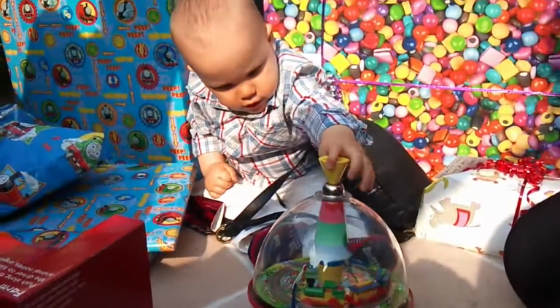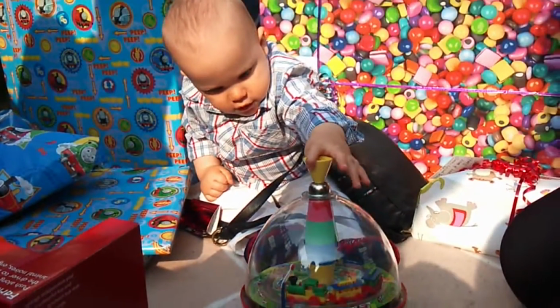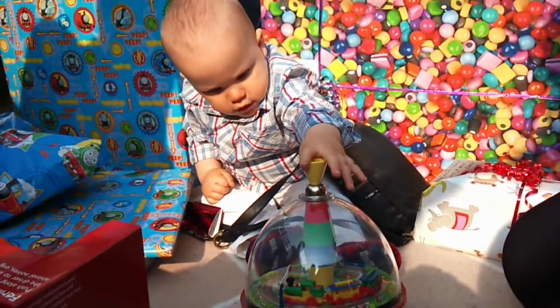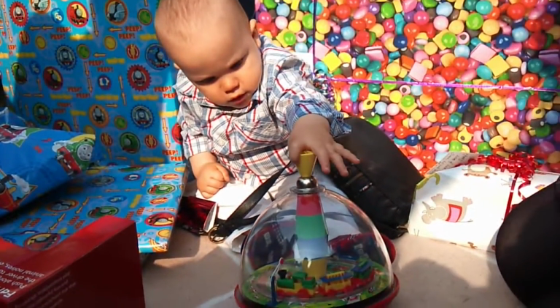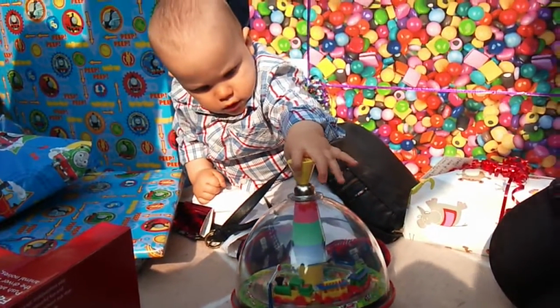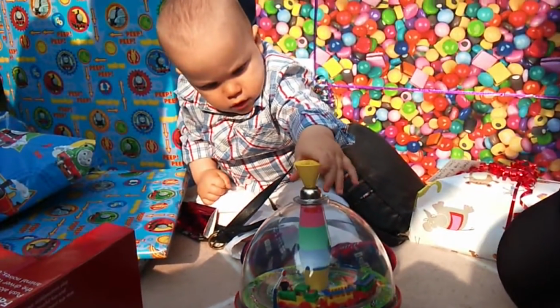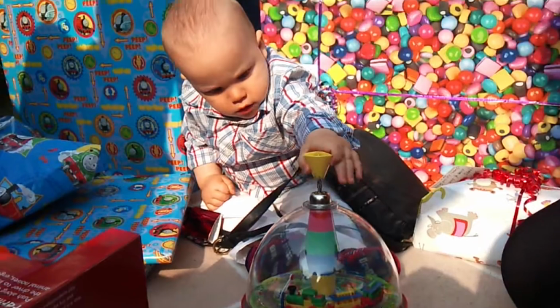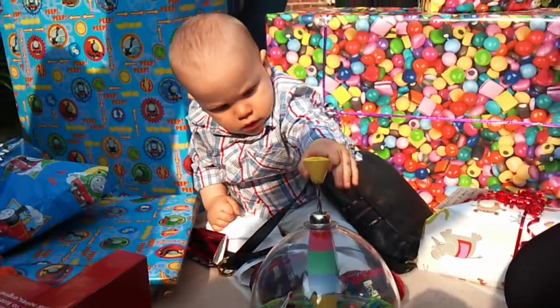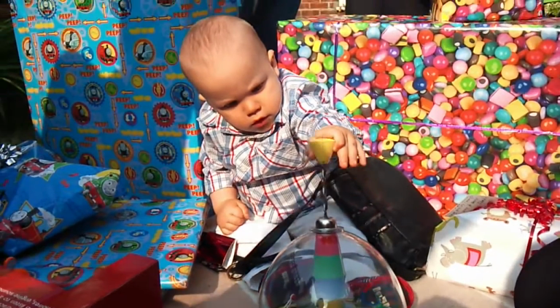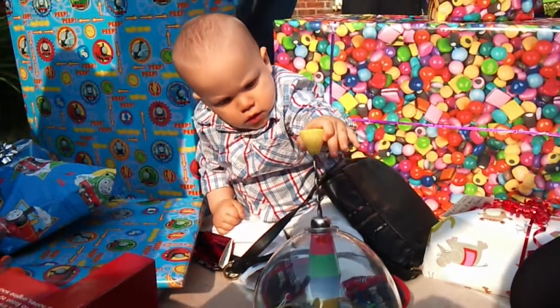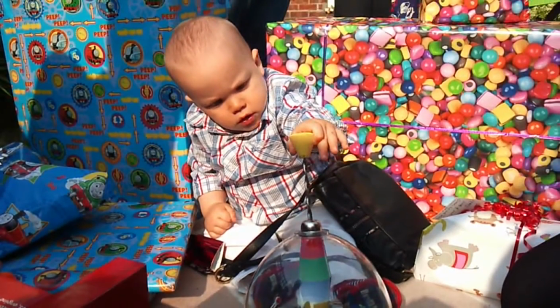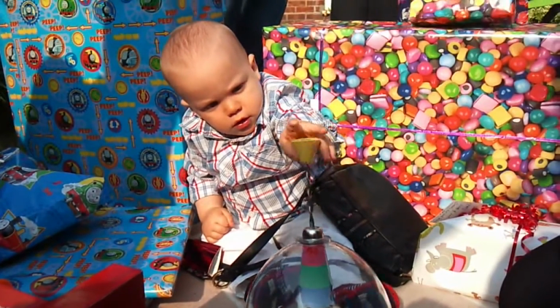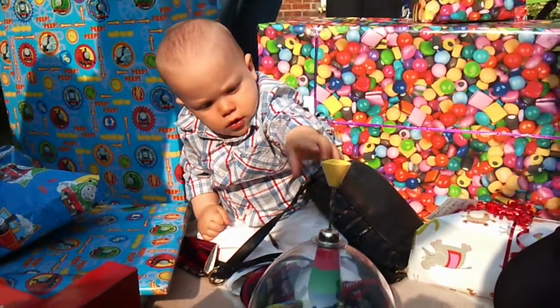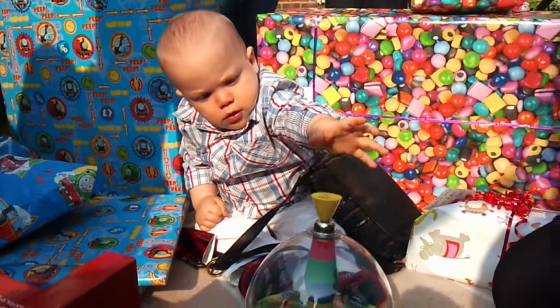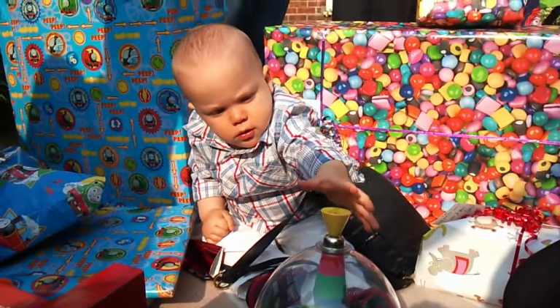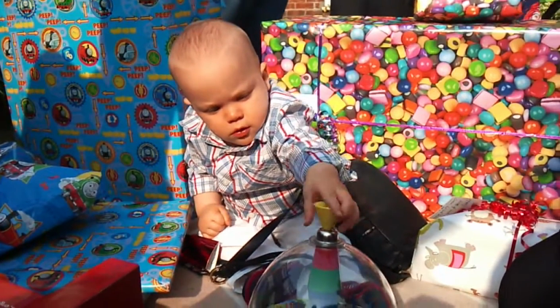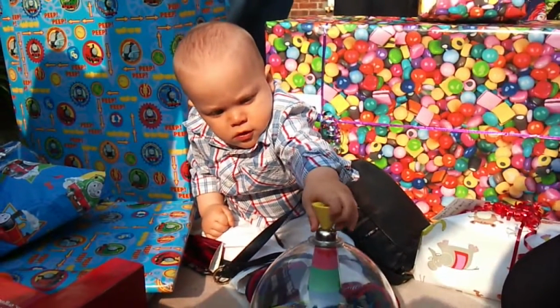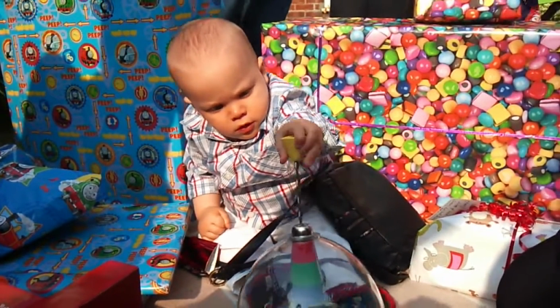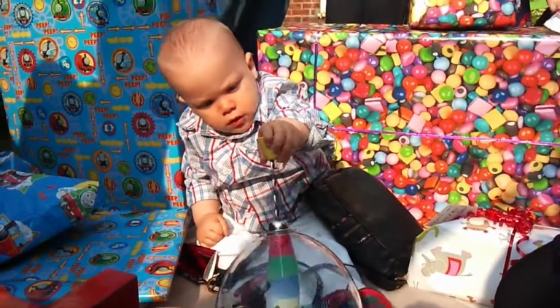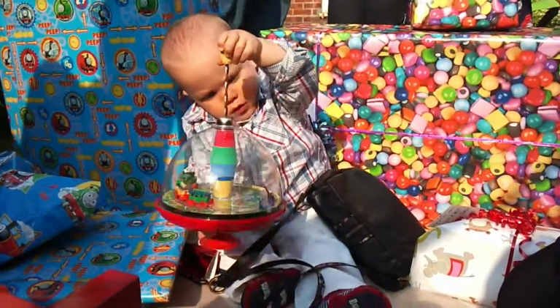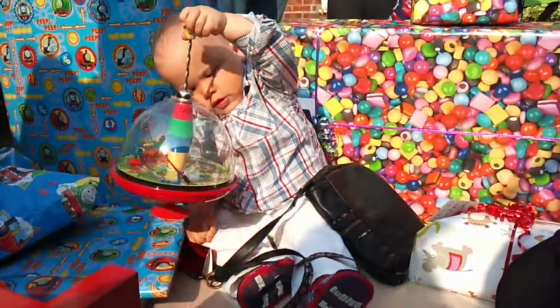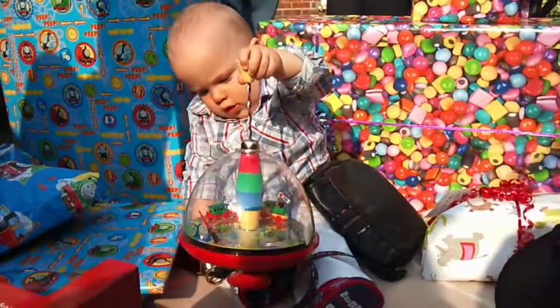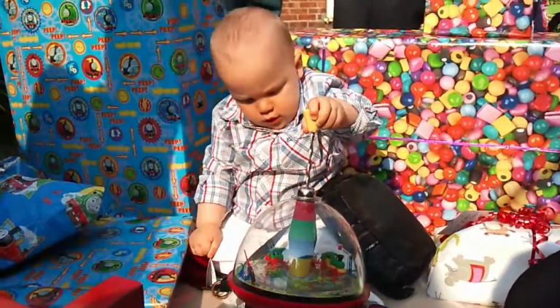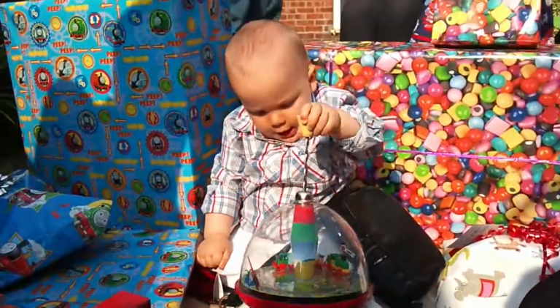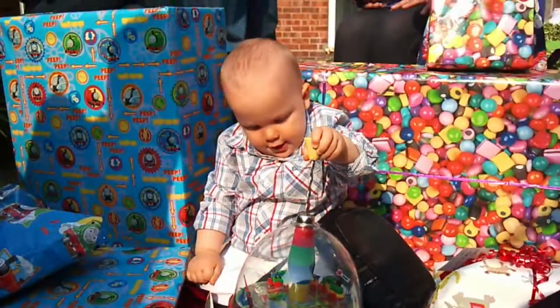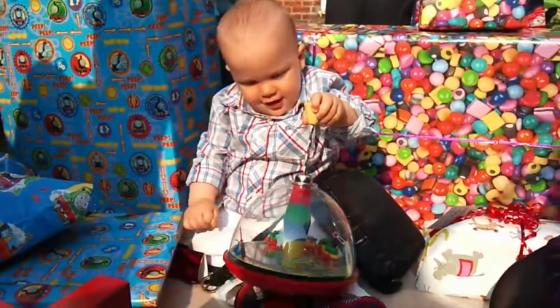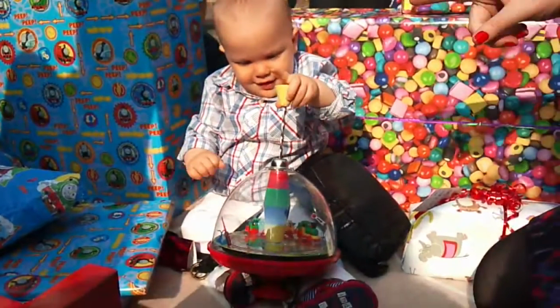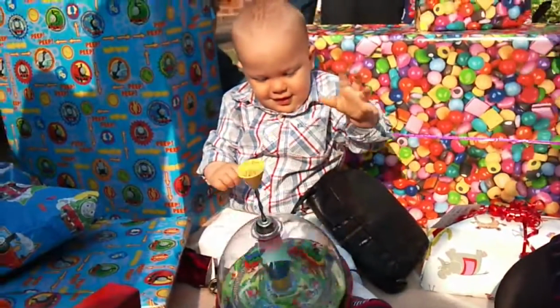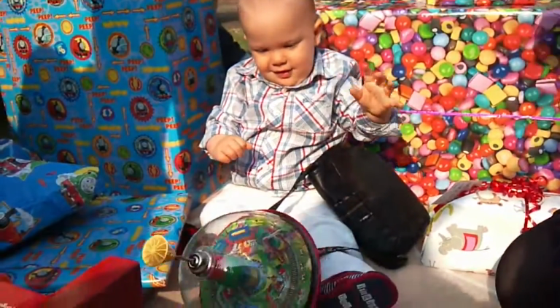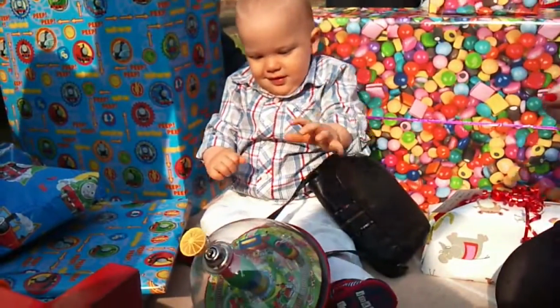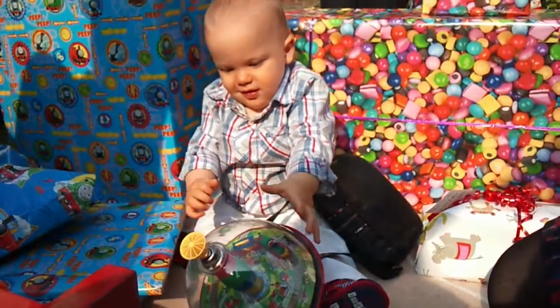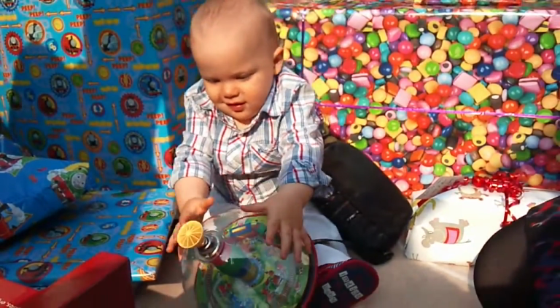Oh, that is a nice one. Is it making it? Push it, push it, push it — that's a good lad. Wow. Oh, I love those. It's a pretty good boy trying to do it. Good boy.